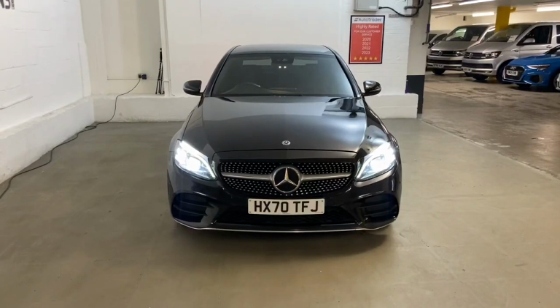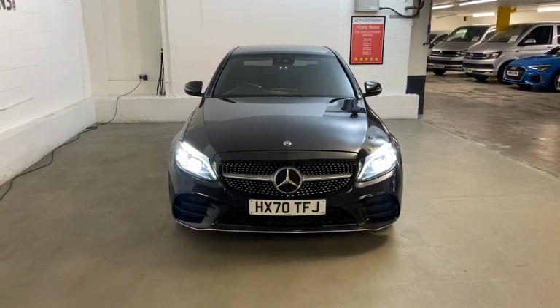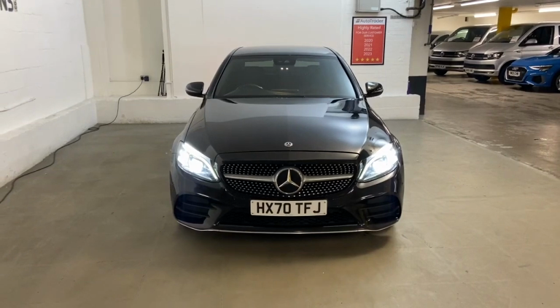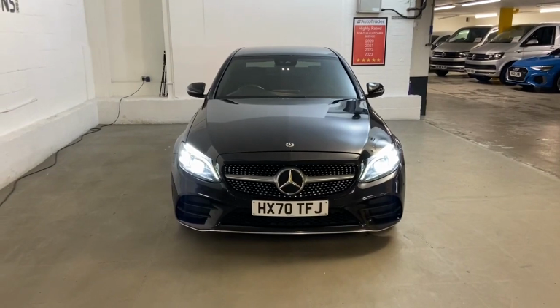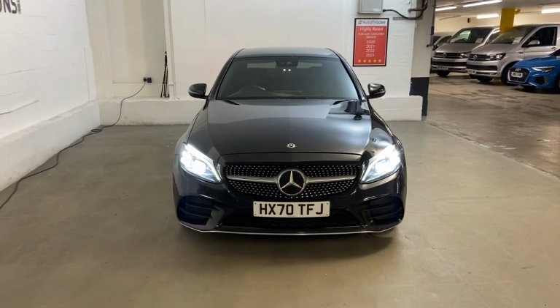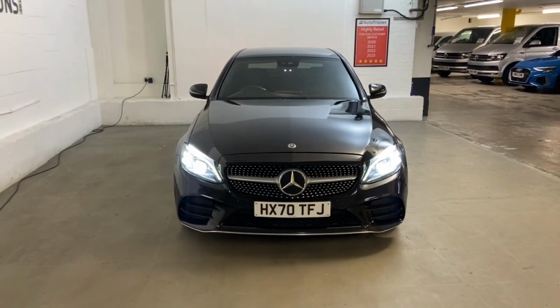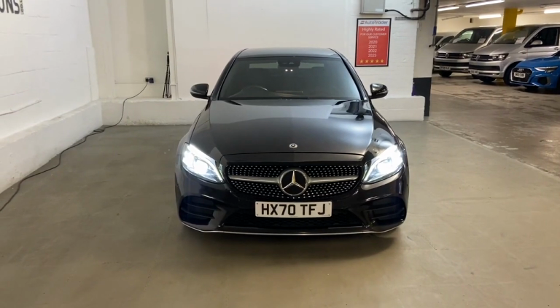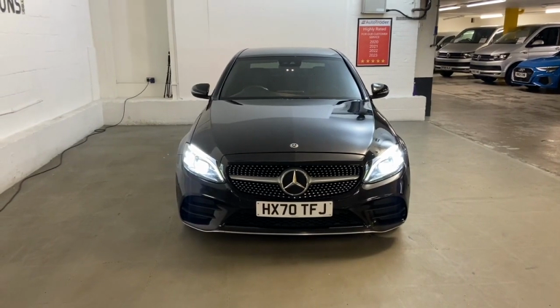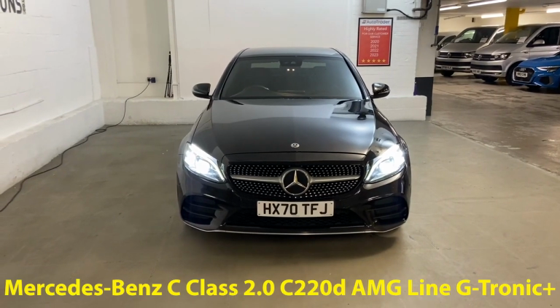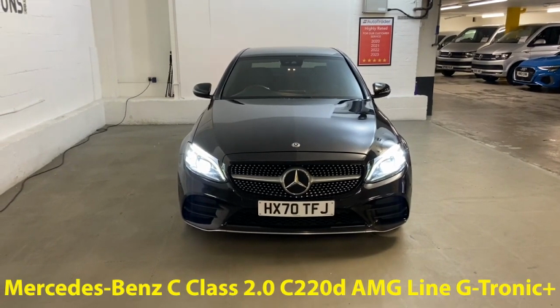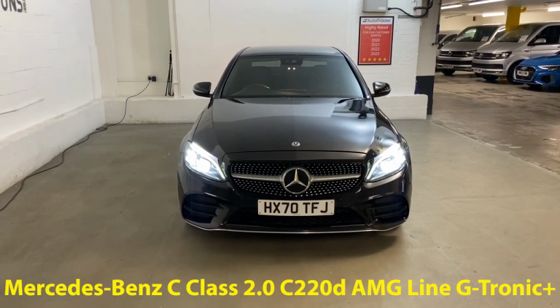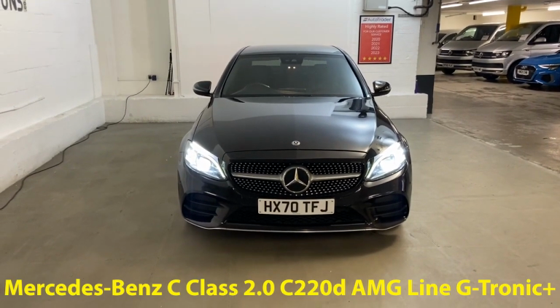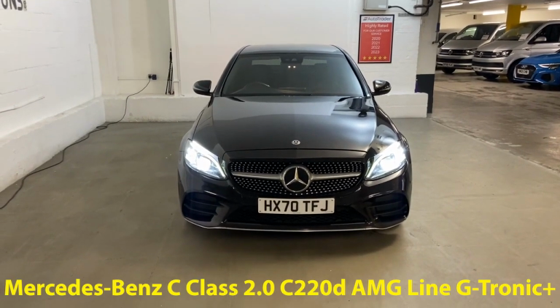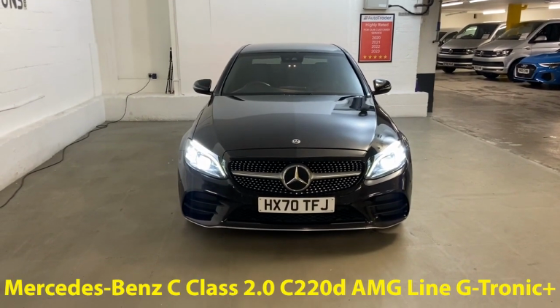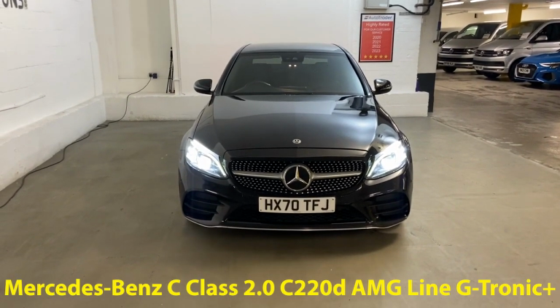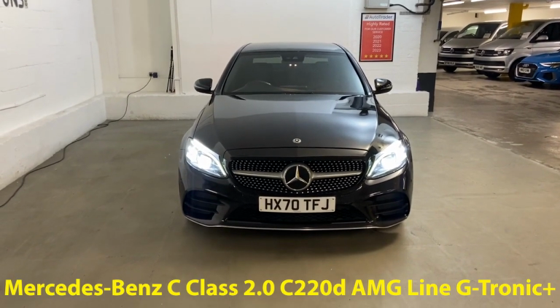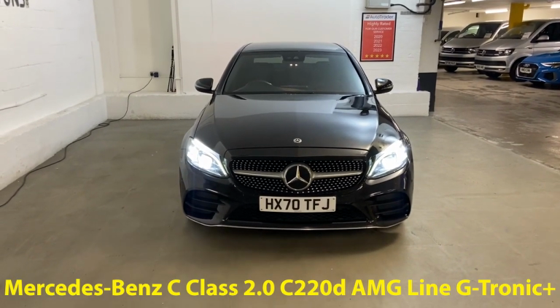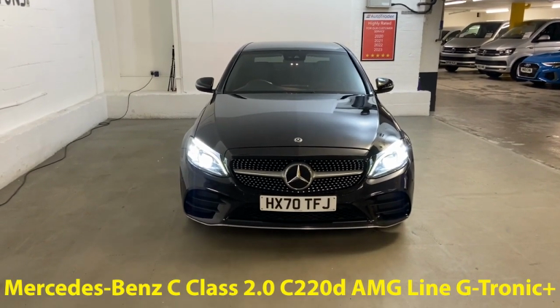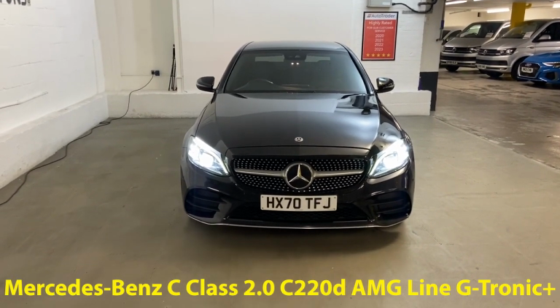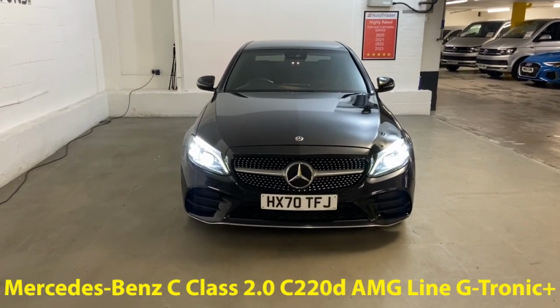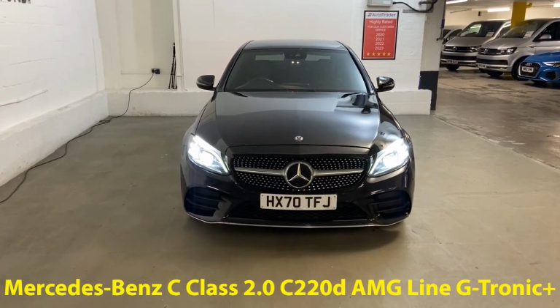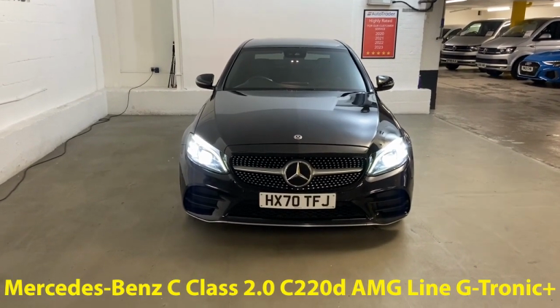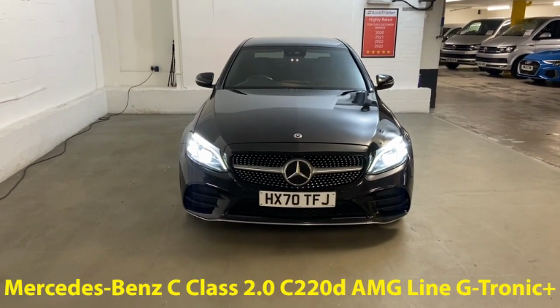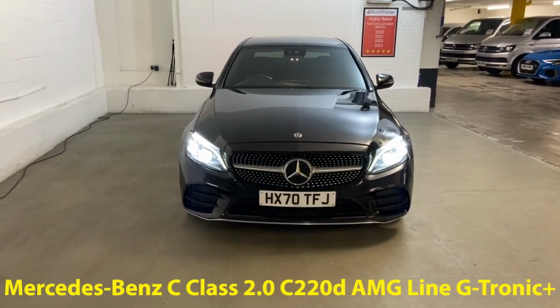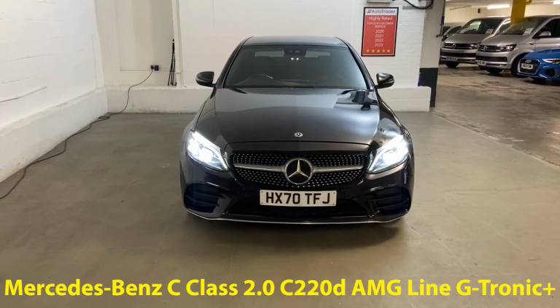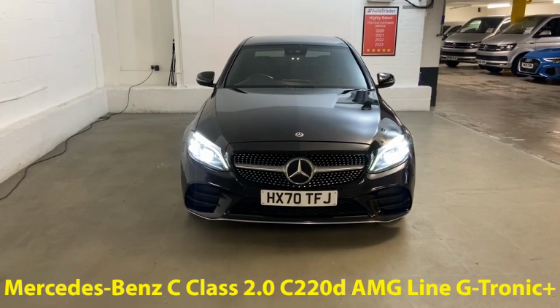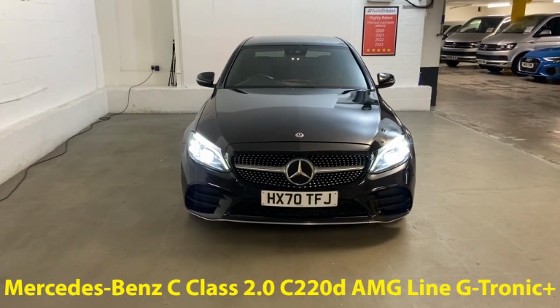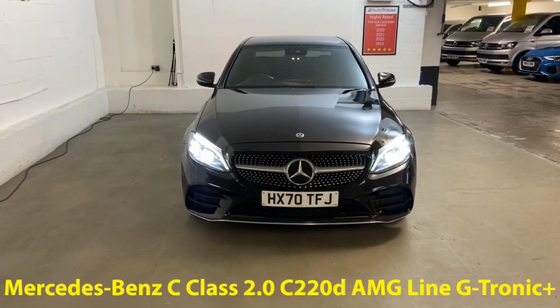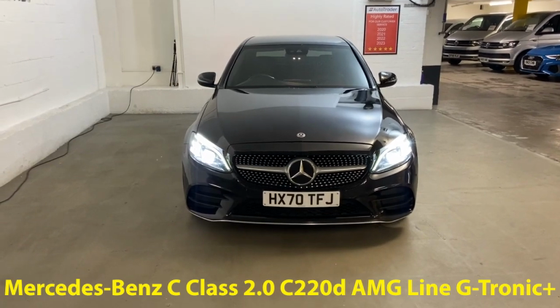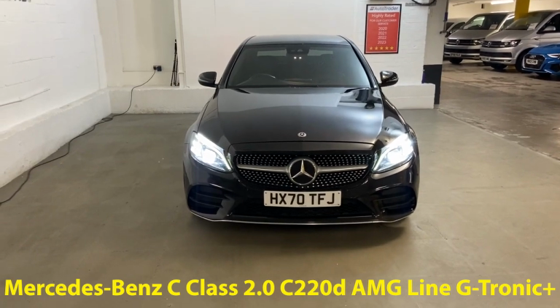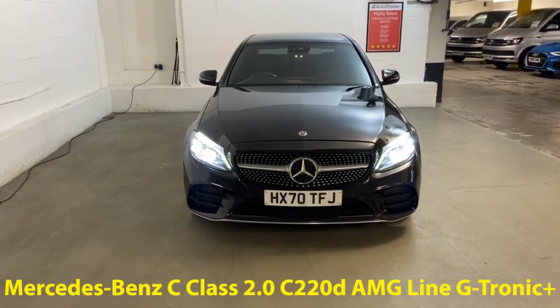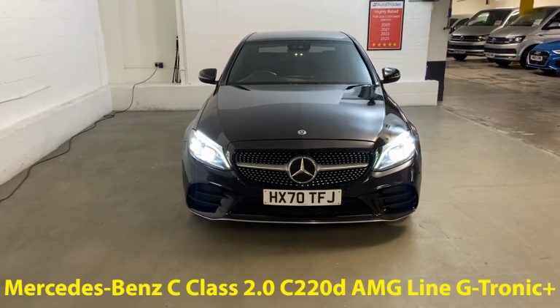Hi guys, Alex here from Drayton. We've got a Mercedes-Benz C-Class — this is a 2.0L C220D AMG Line, finished in obsidian black metallic paint.